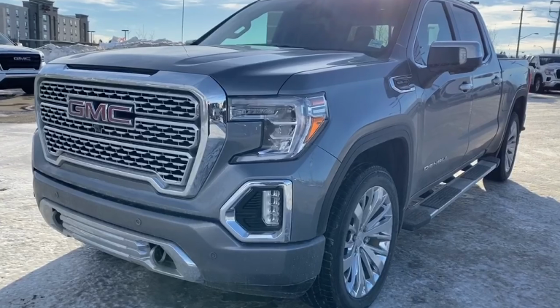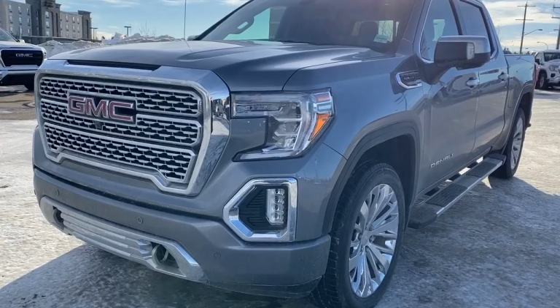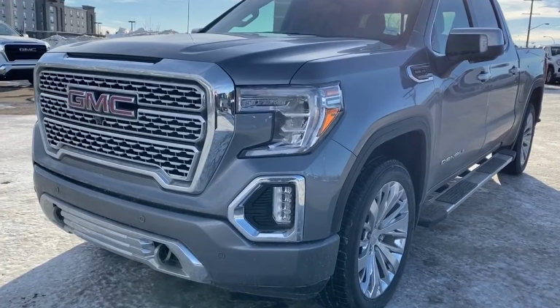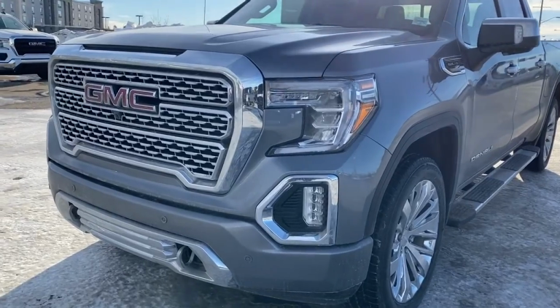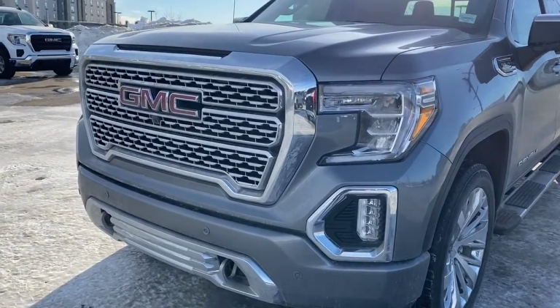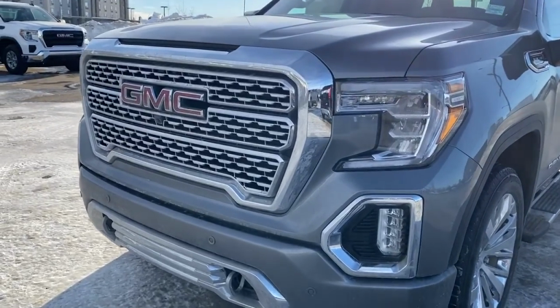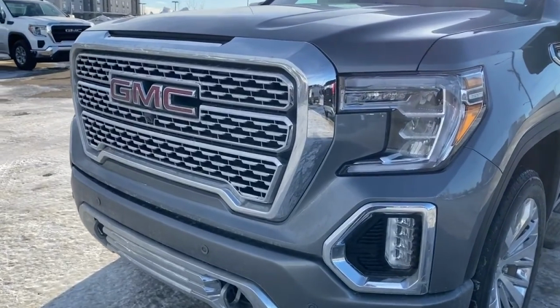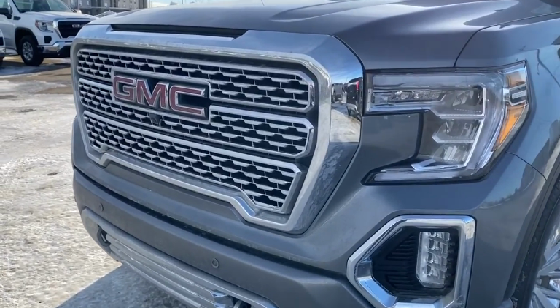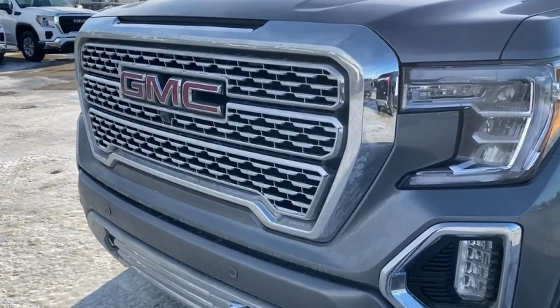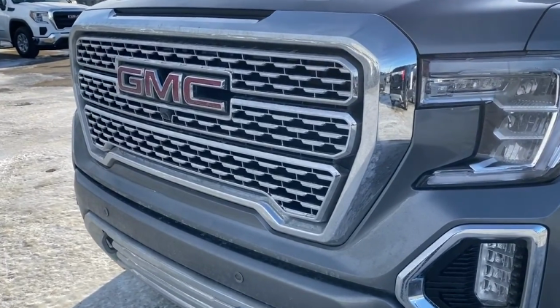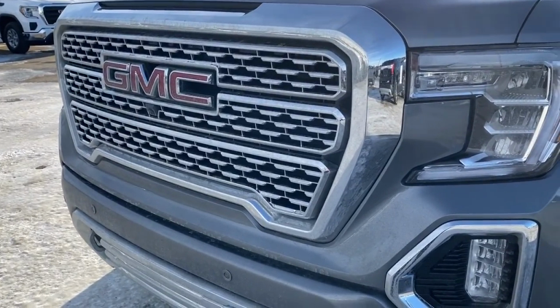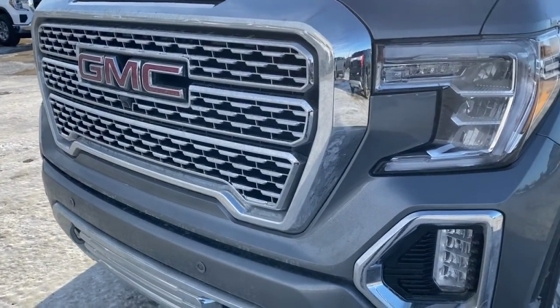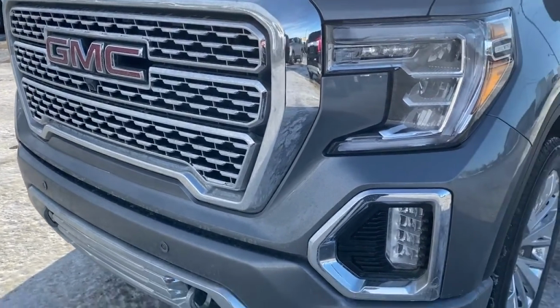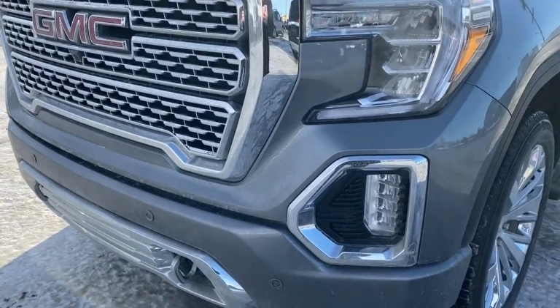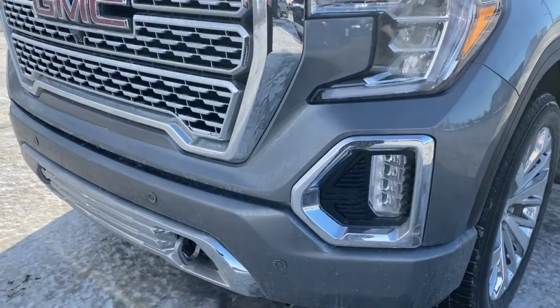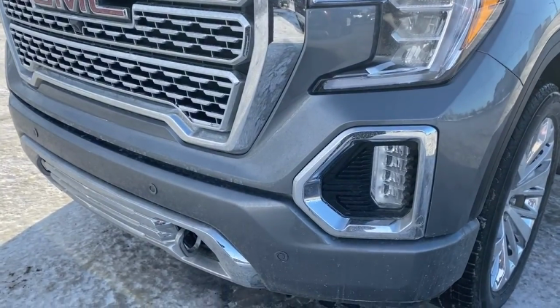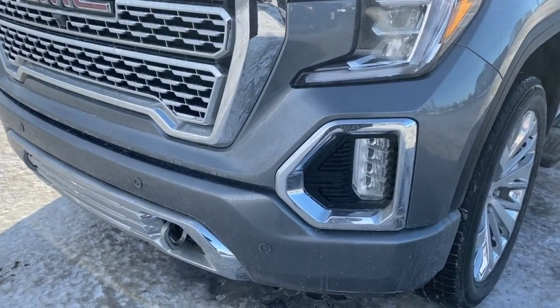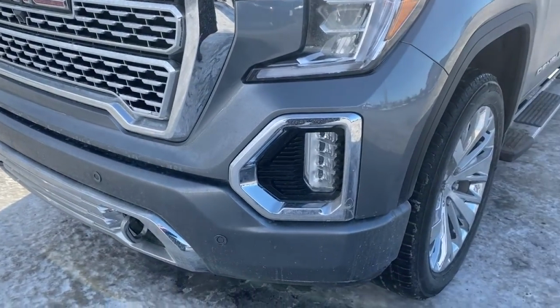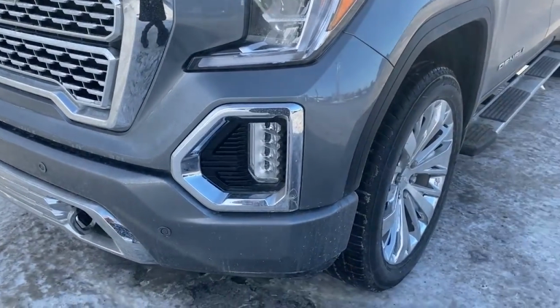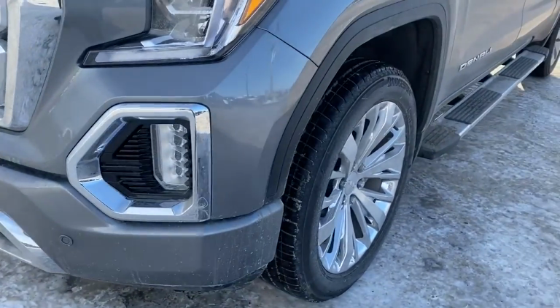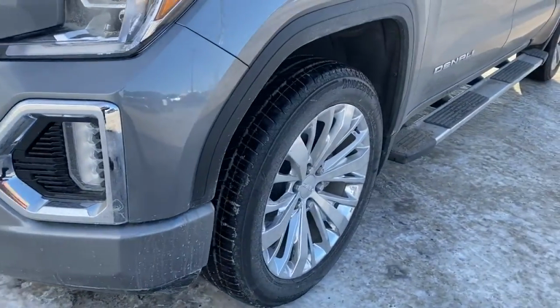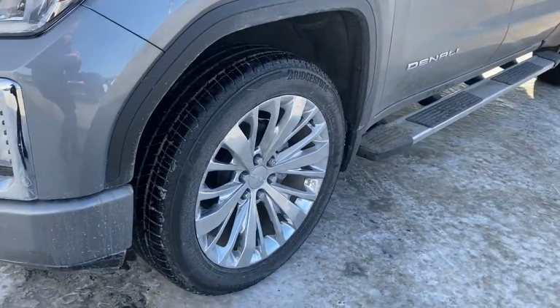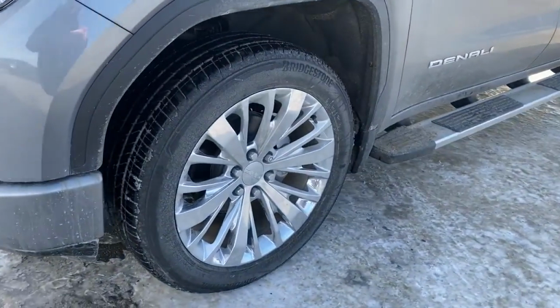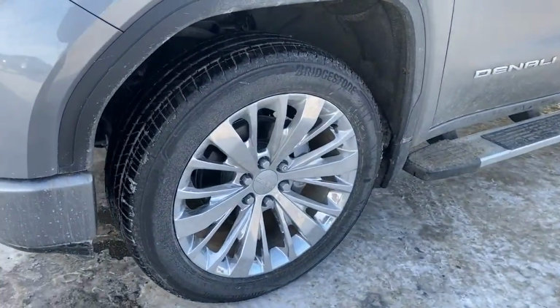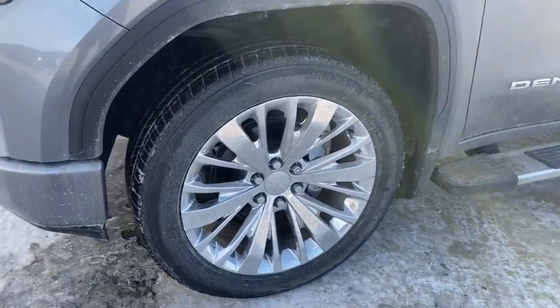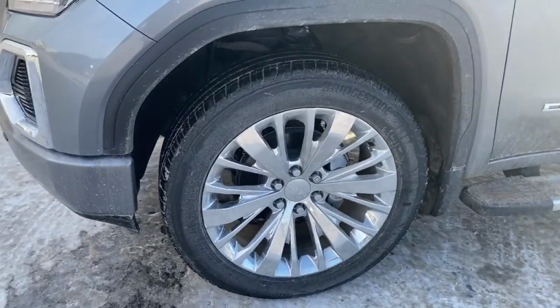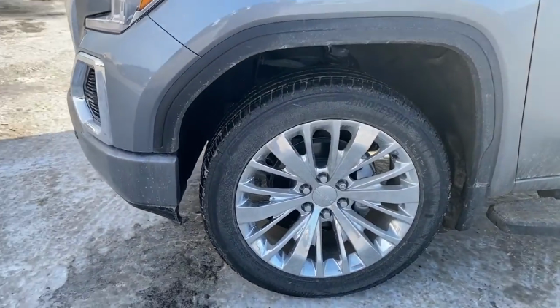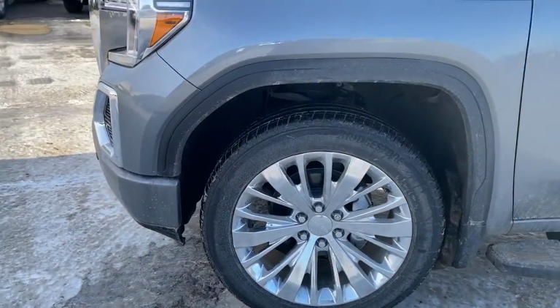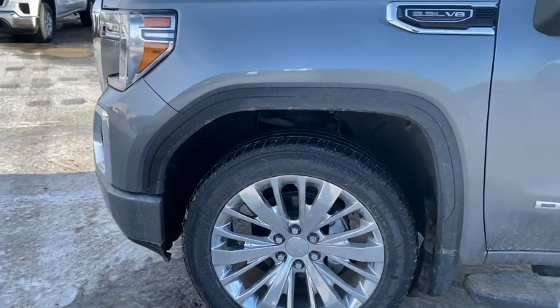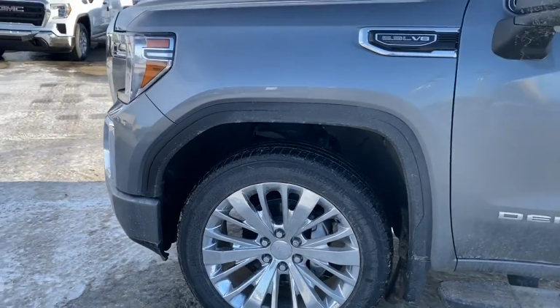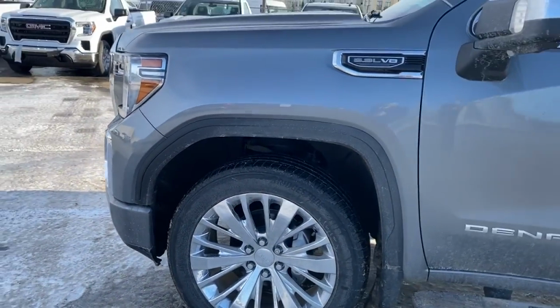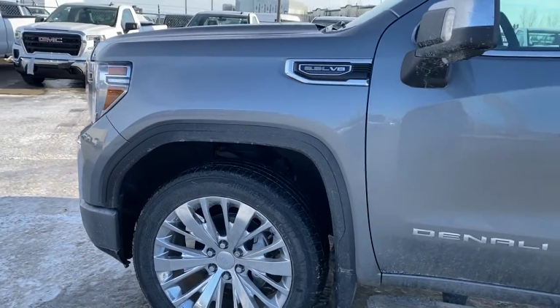At the front of the Denali we've got that unique Denali grille. Embedded in the grille is our front camera, chrome tow hooks, fog lights, 22-inch Denali wheels, and a 5.3-liter V8 engine under the hood.